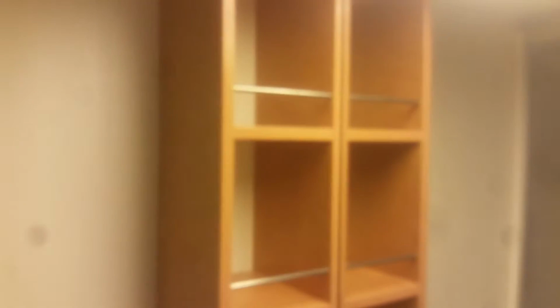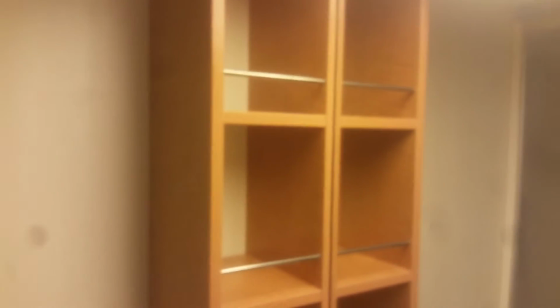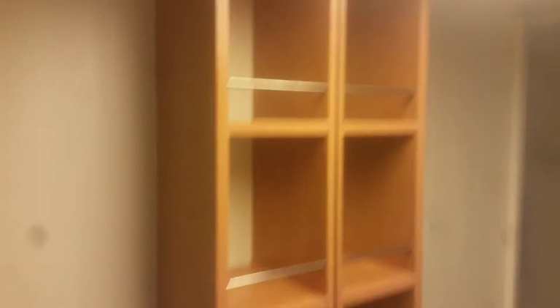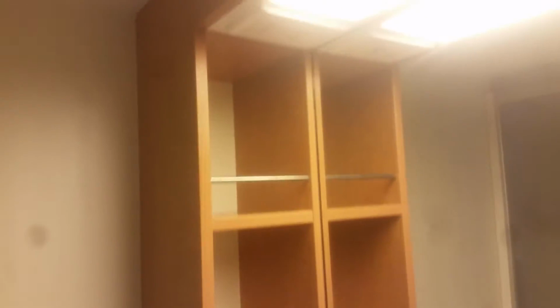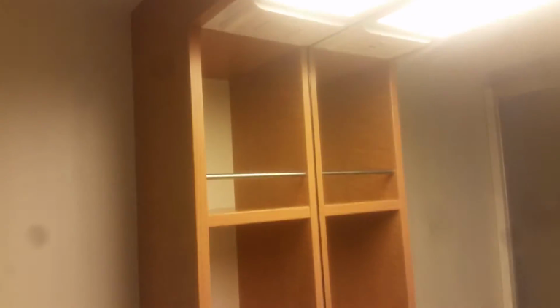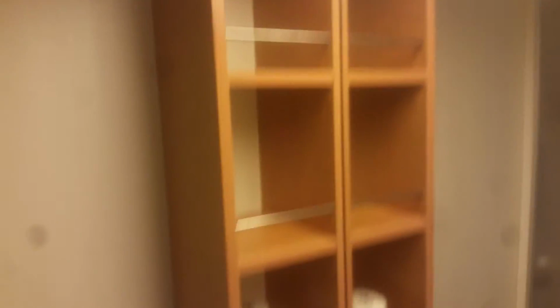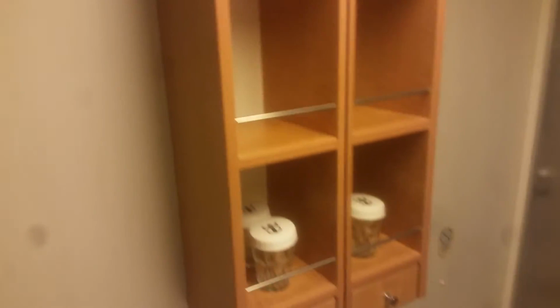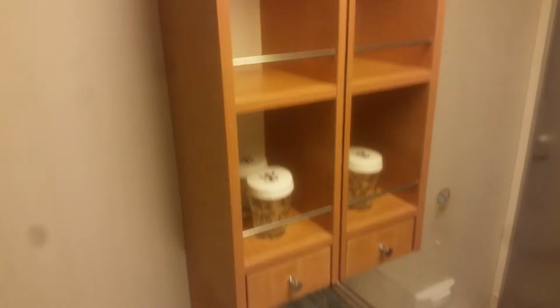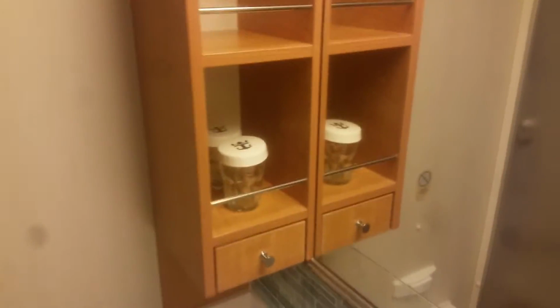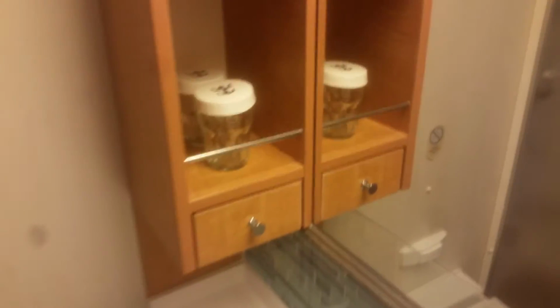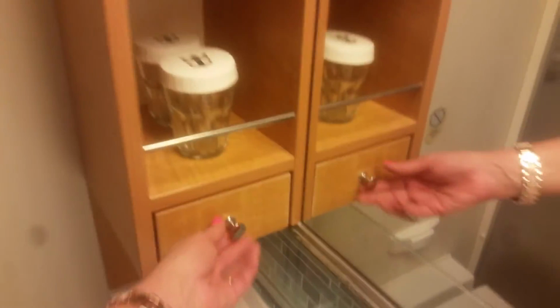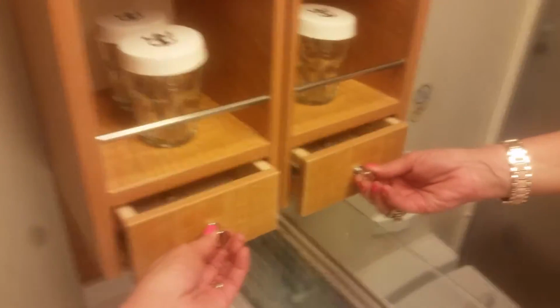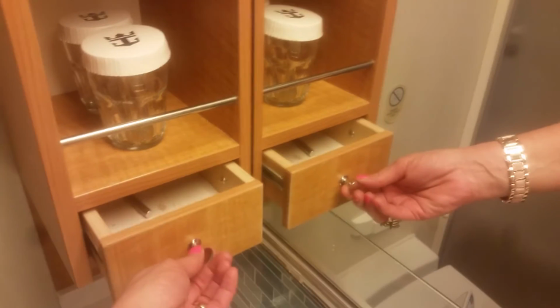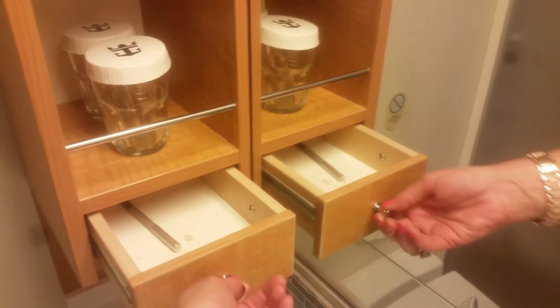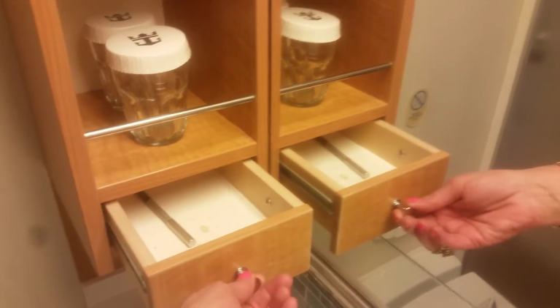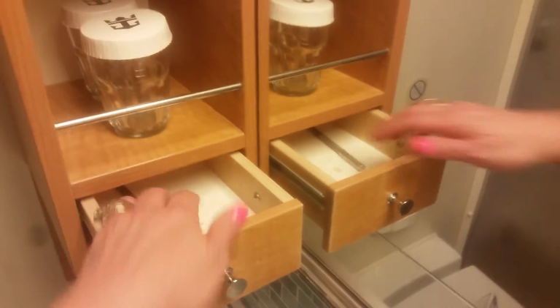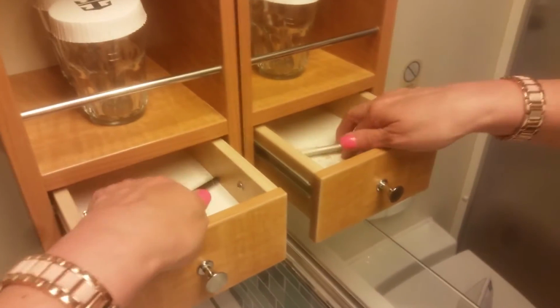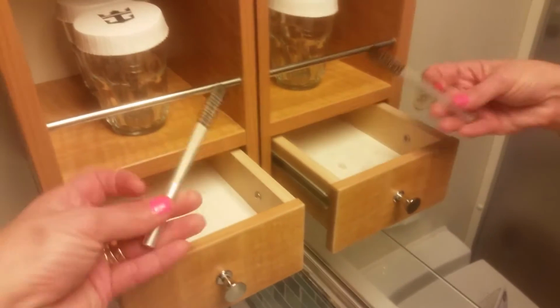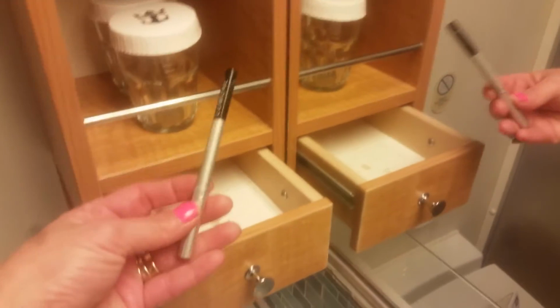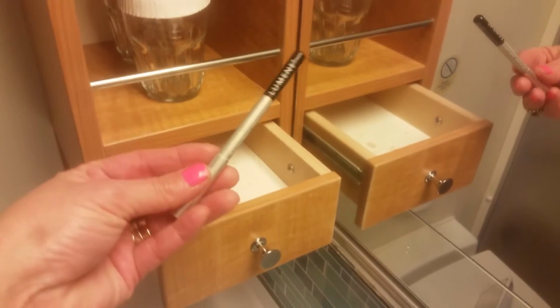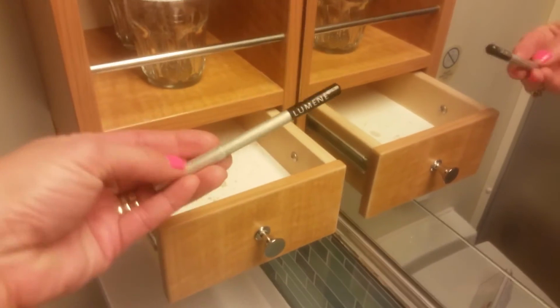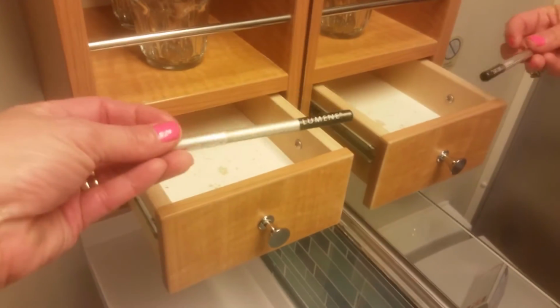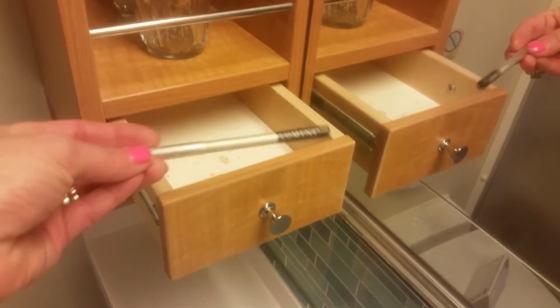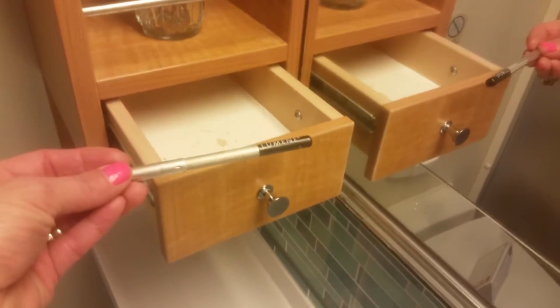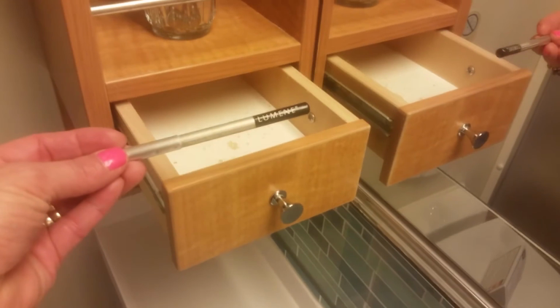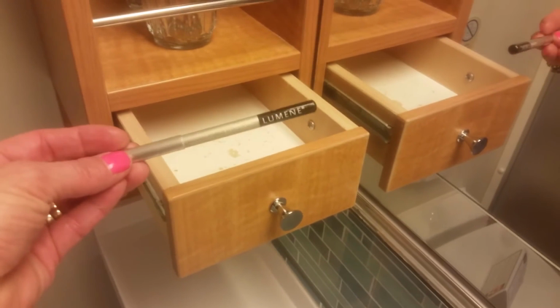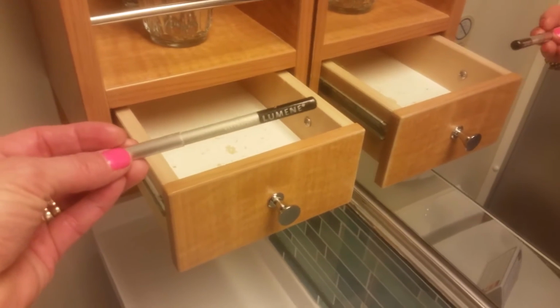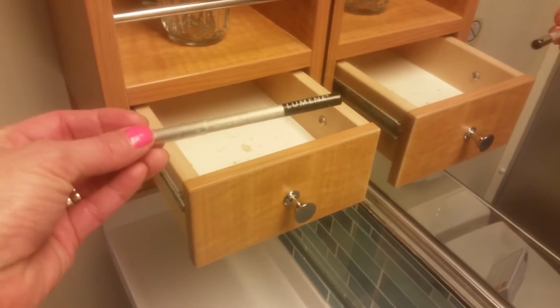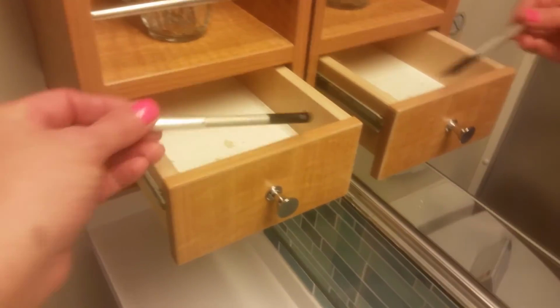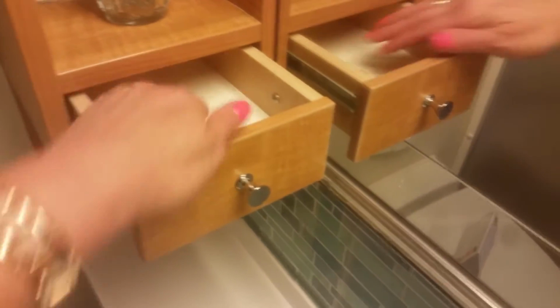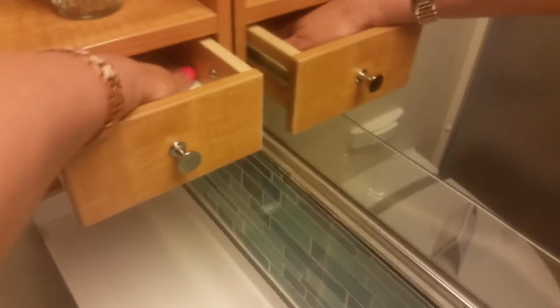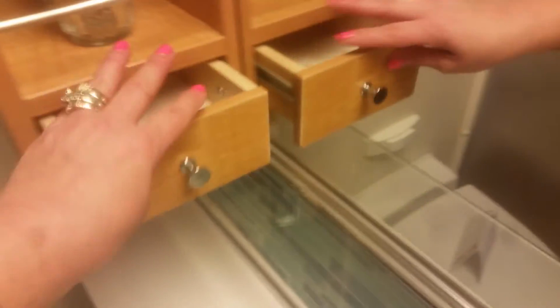Sorry, my camera lens cracked right before. It looks like there's two drawers but there's only one drawer. Bonus — I just found an eyeliner! Free purchase.